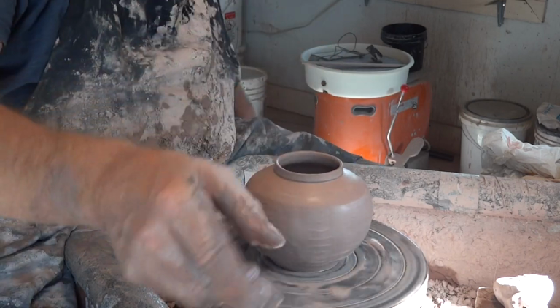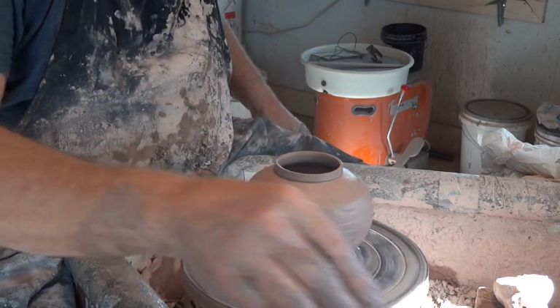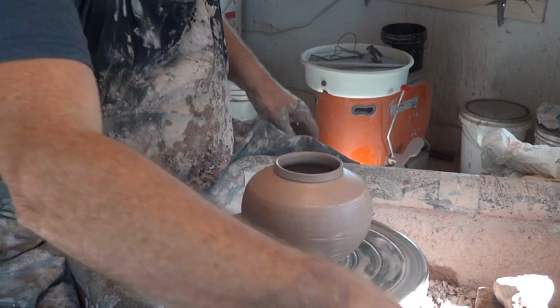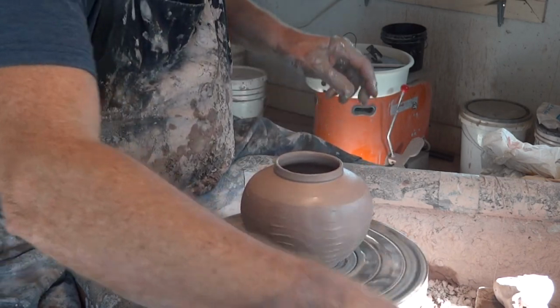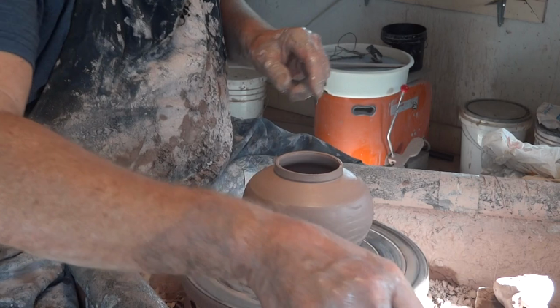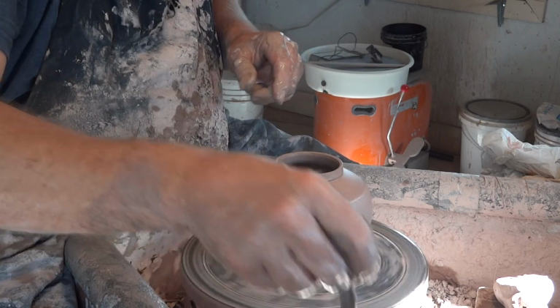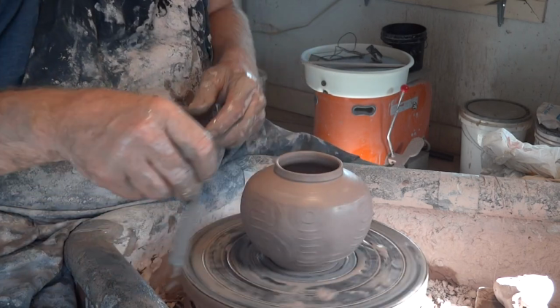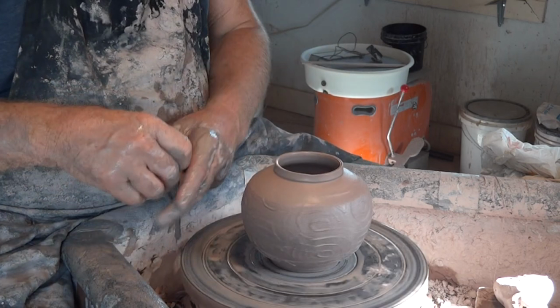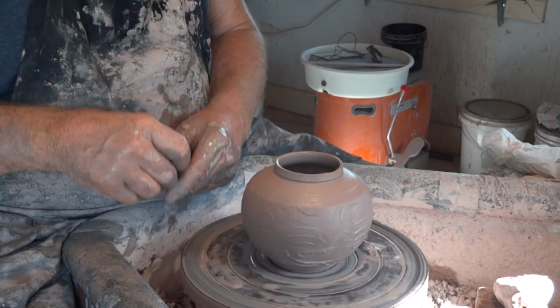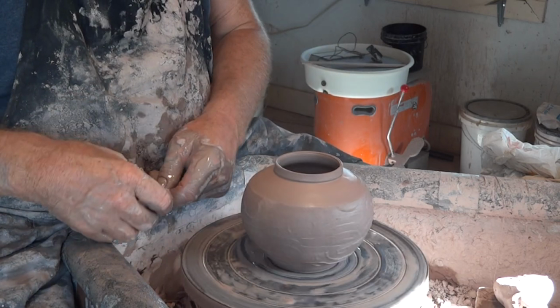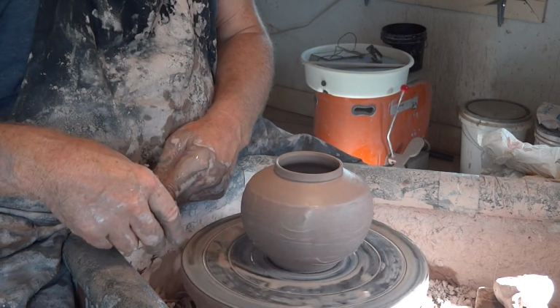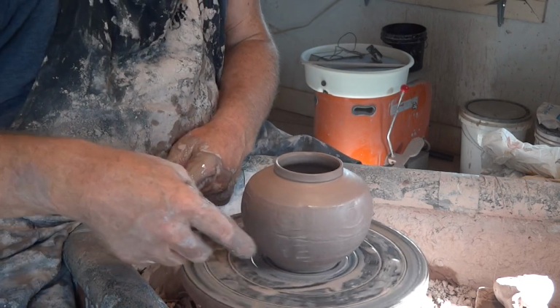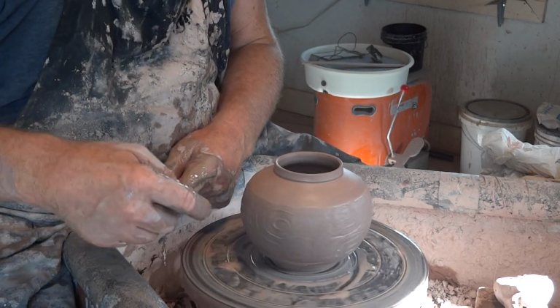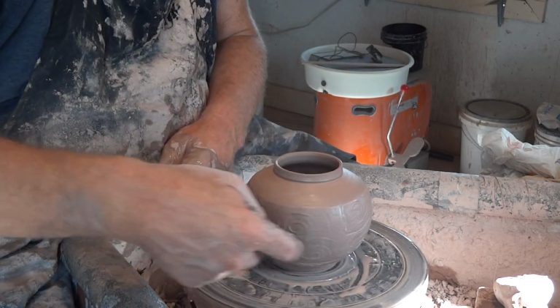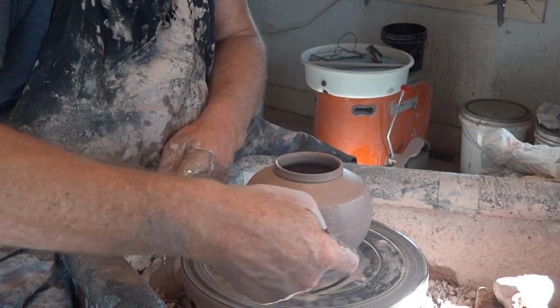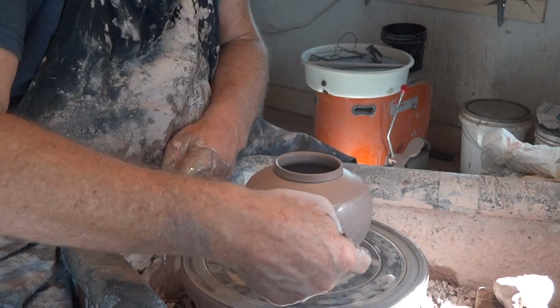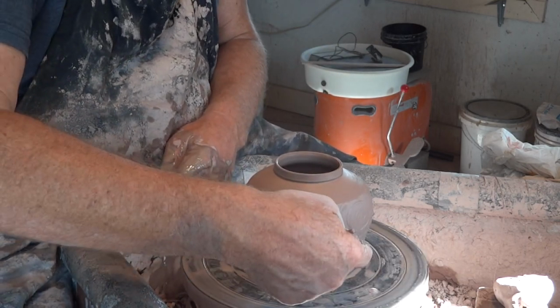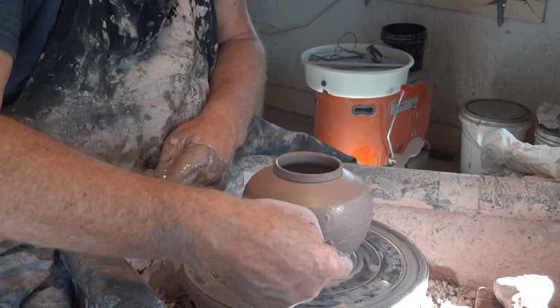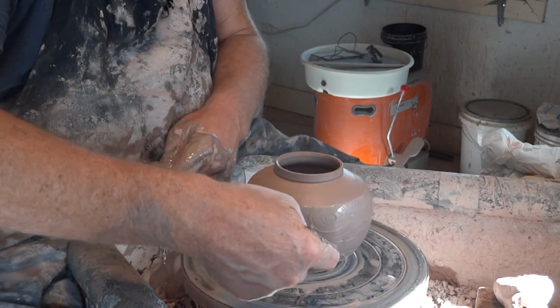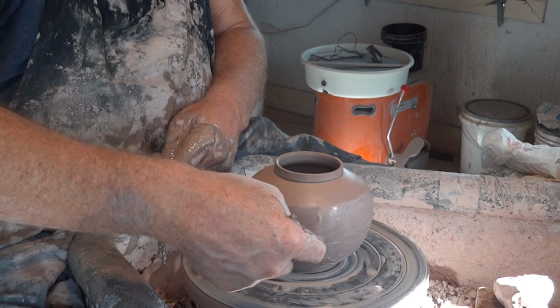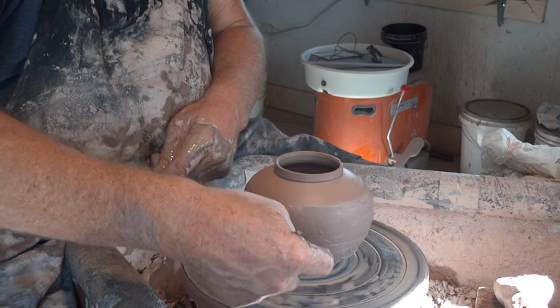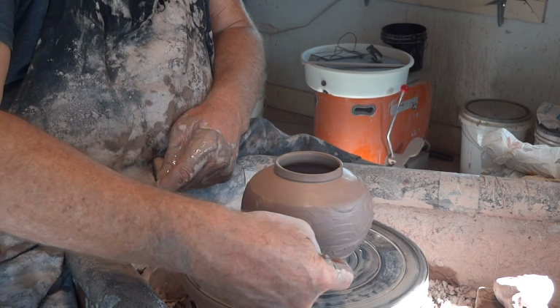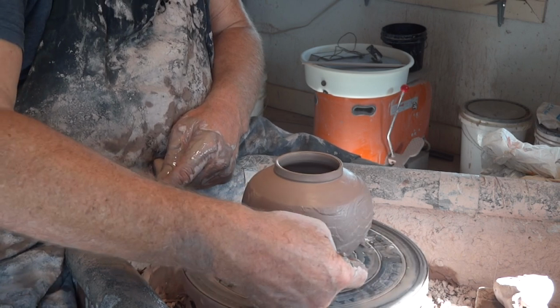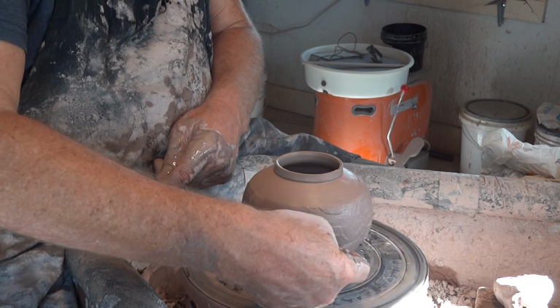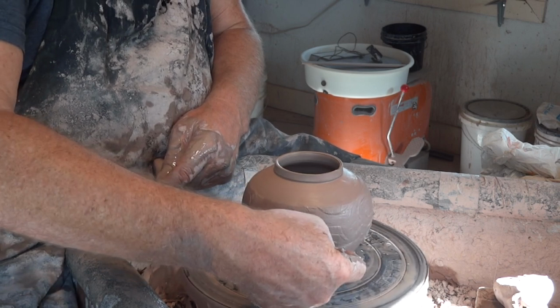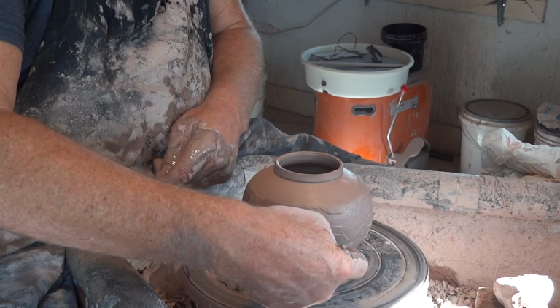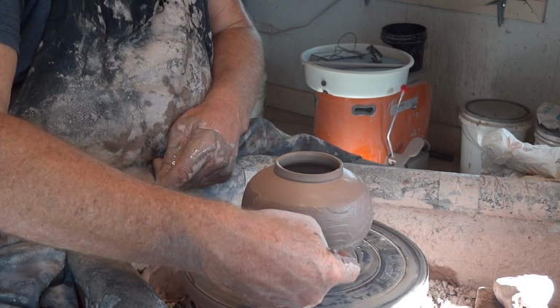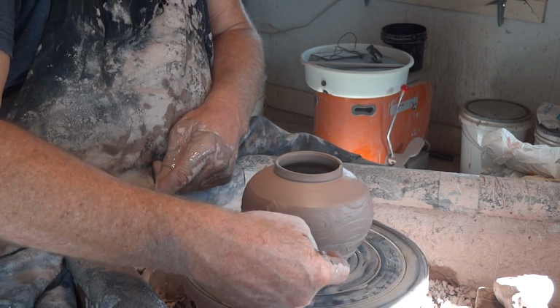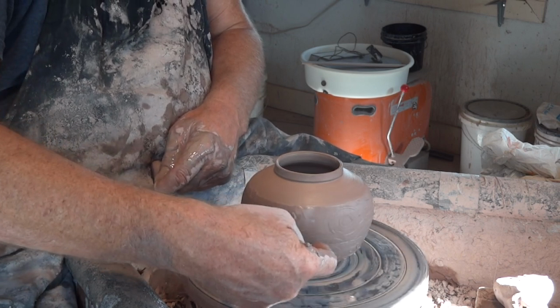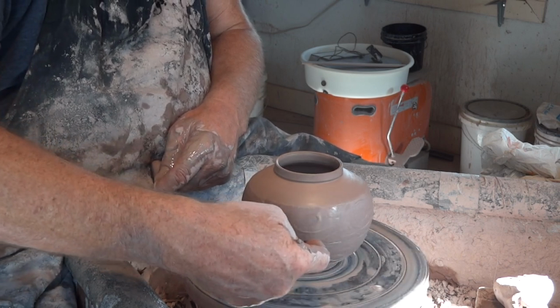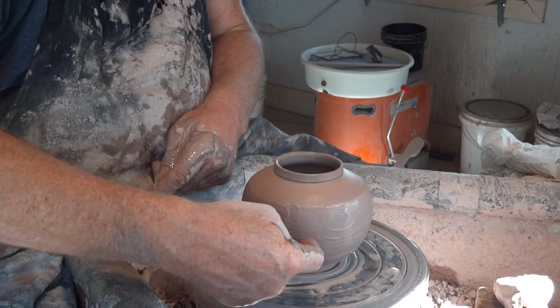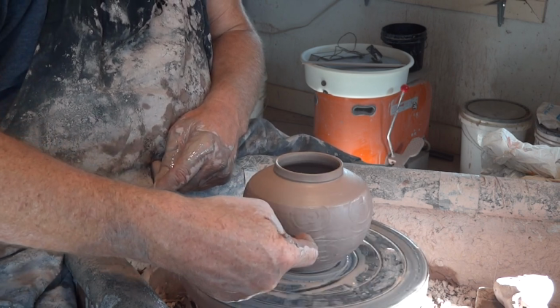I'll have to doctor that up a little bit — it's got a funny line coming across, extending from there all the way to there. I'm not quite sure what caused that.